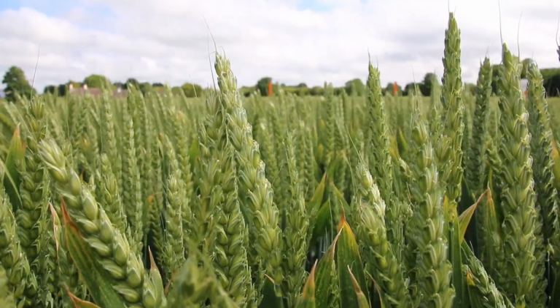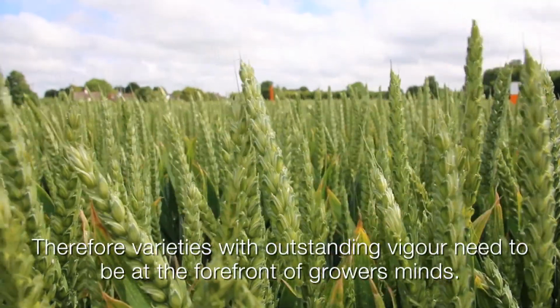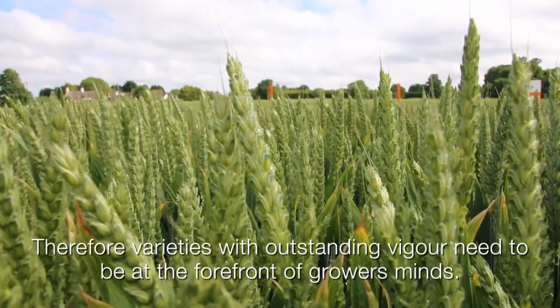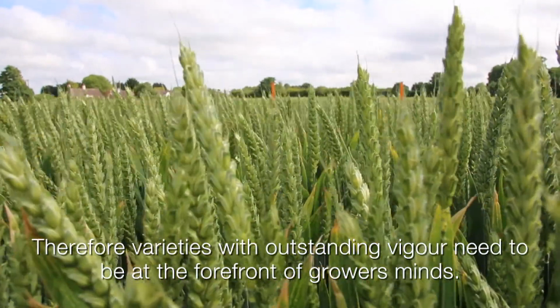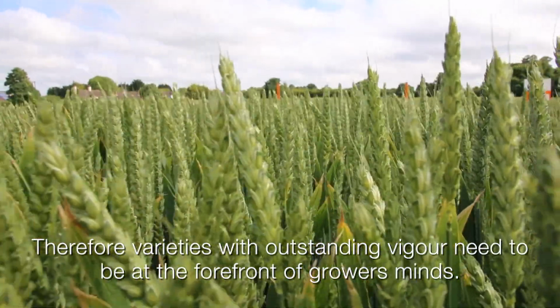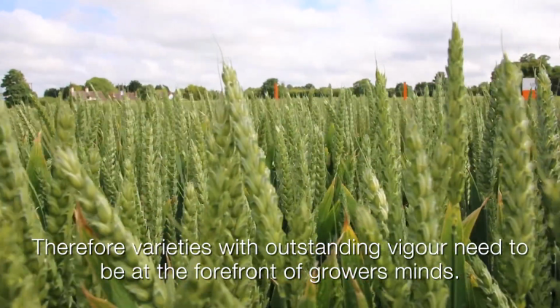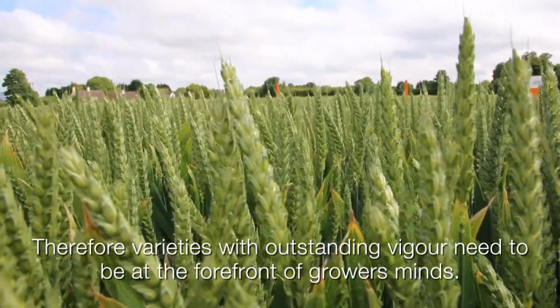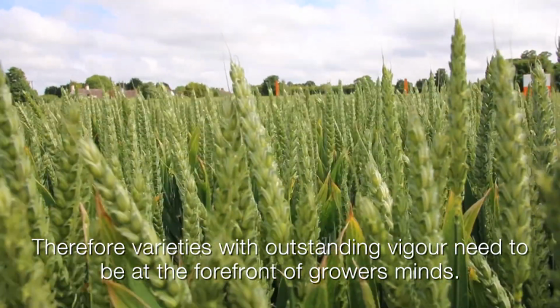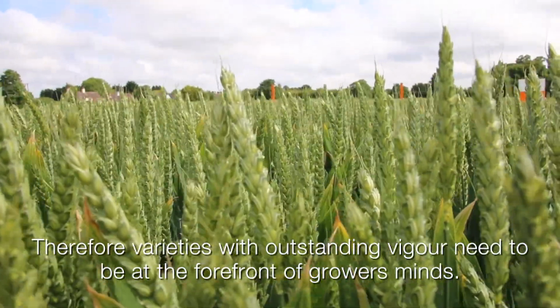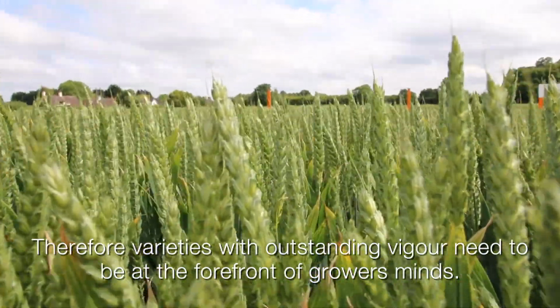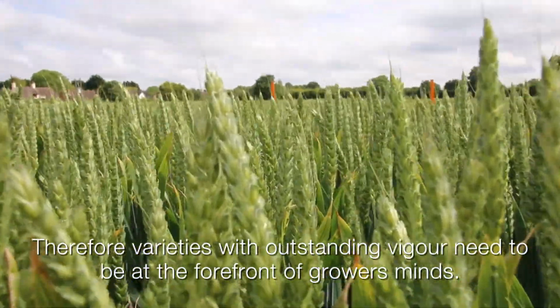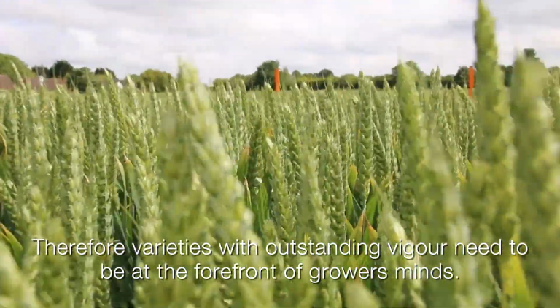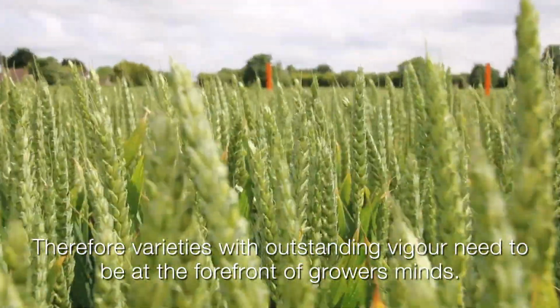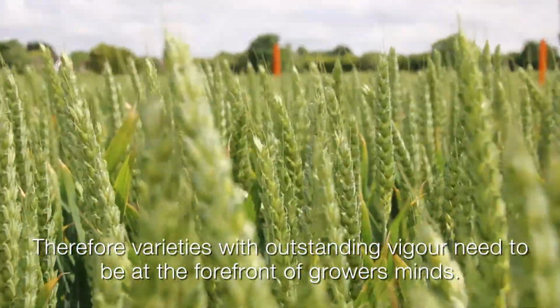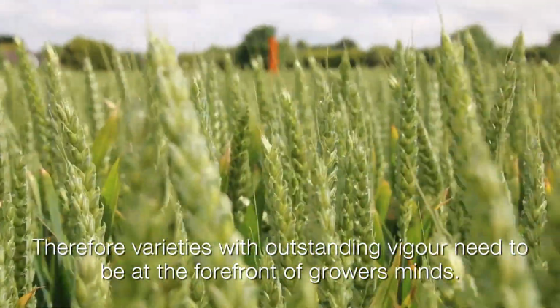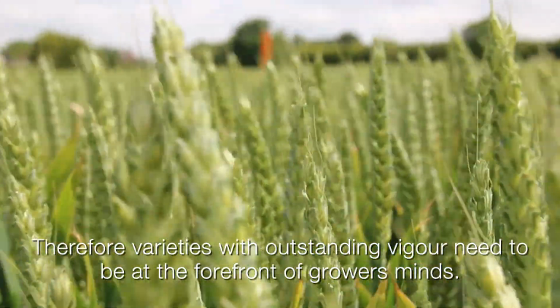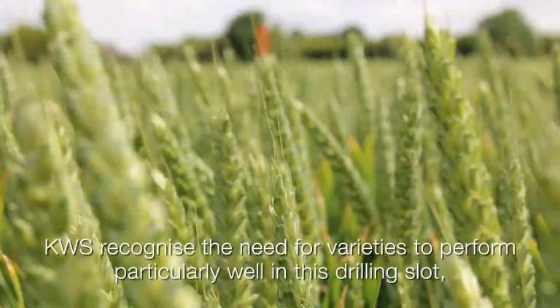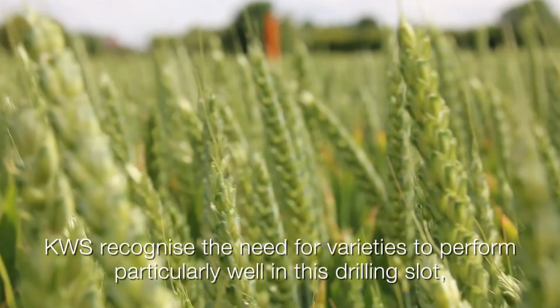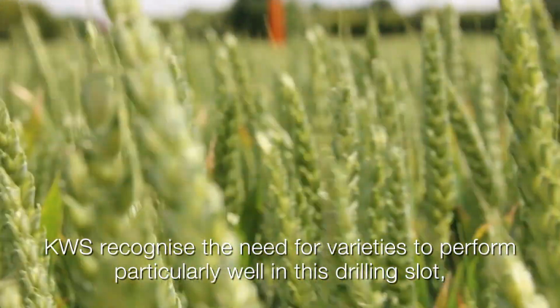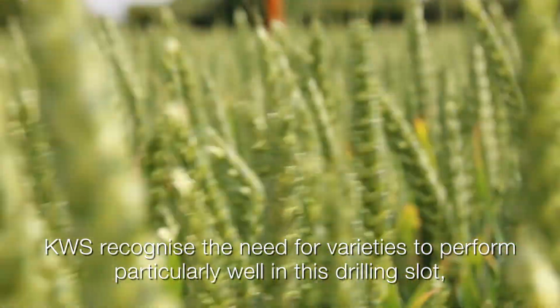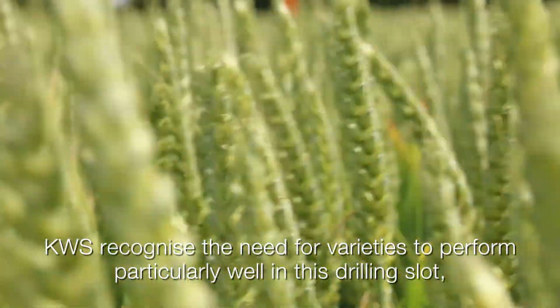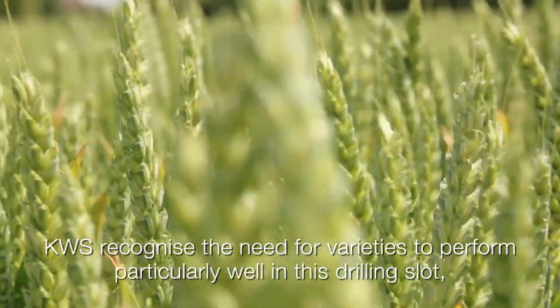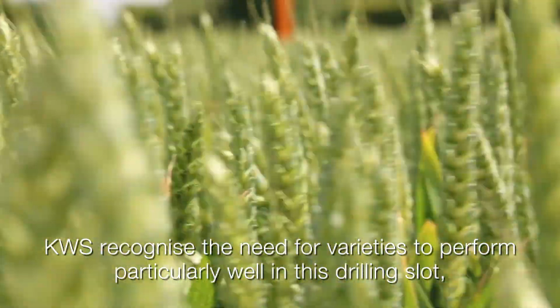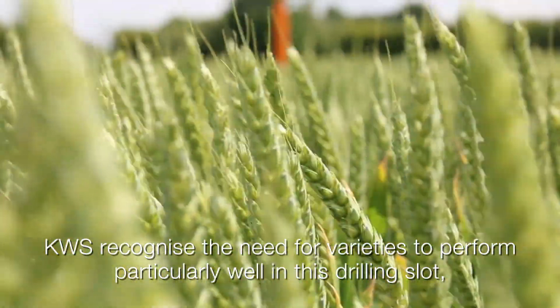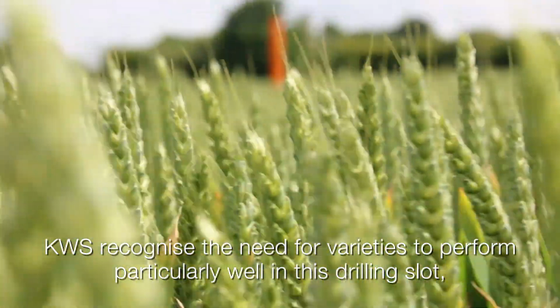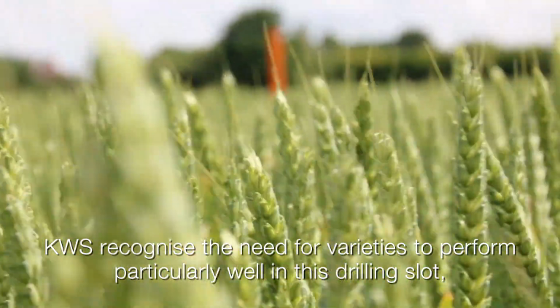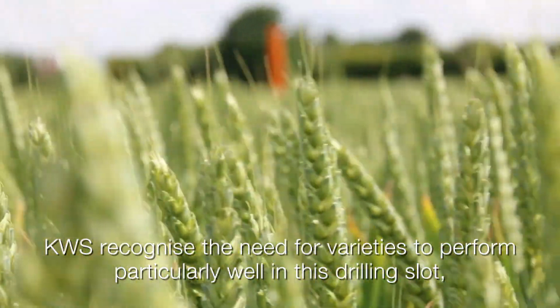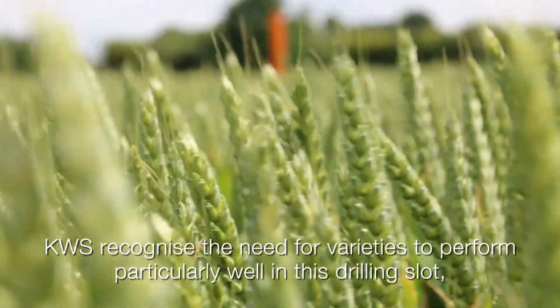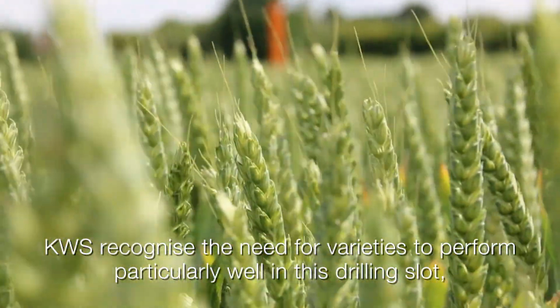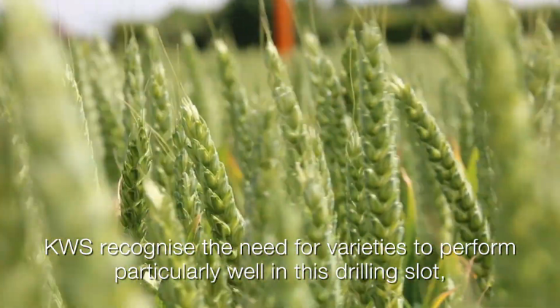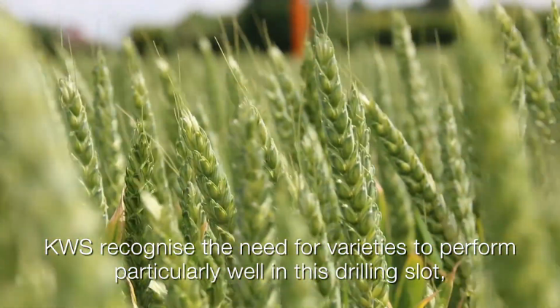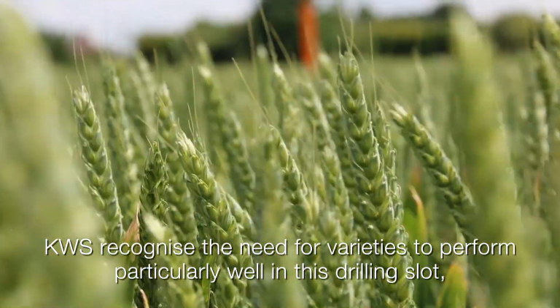Therefore, varieties with outstanding vigour need to be at the forefront of growers' minds. KWS recognises the need for varieties to perform particularly well in this drilling slot.